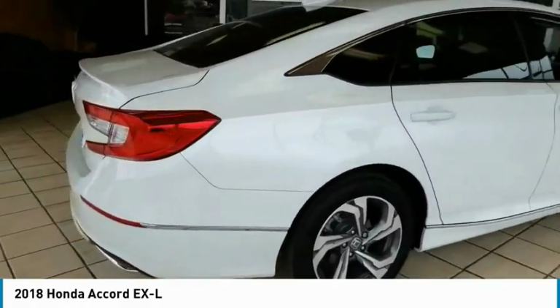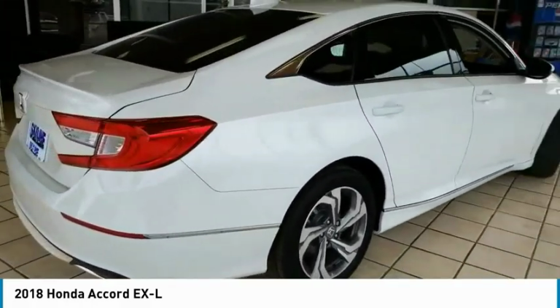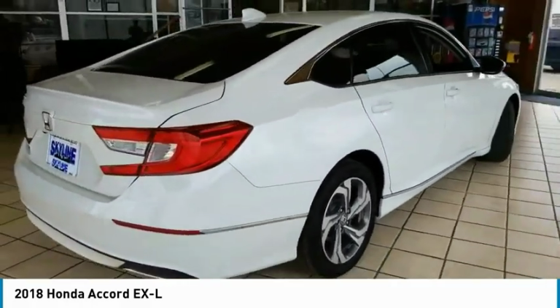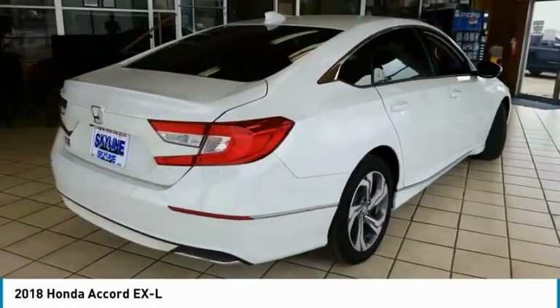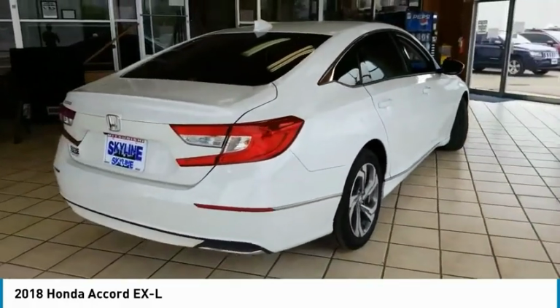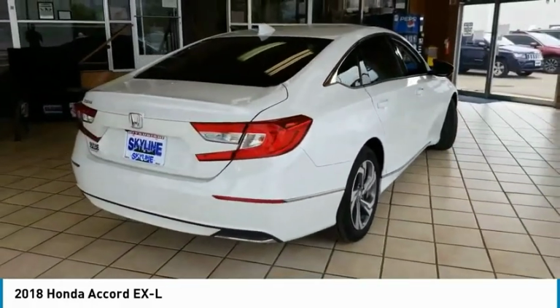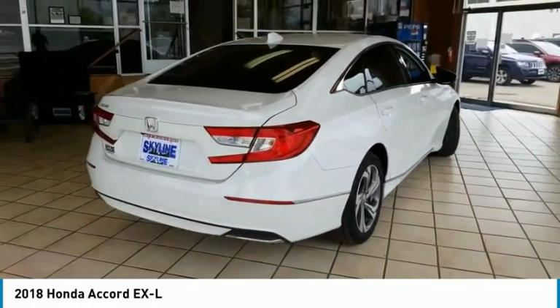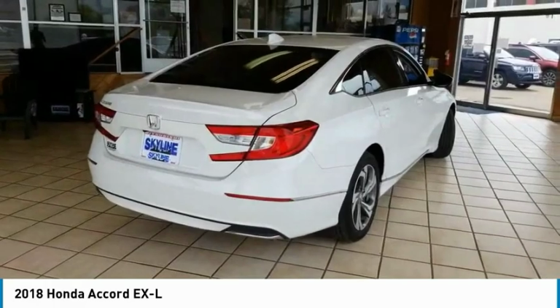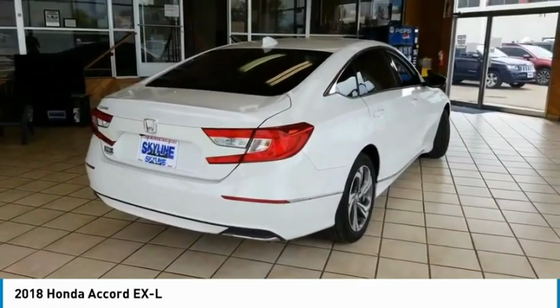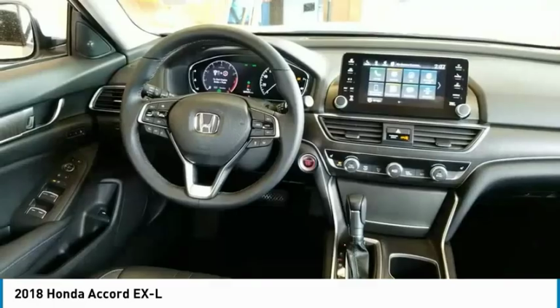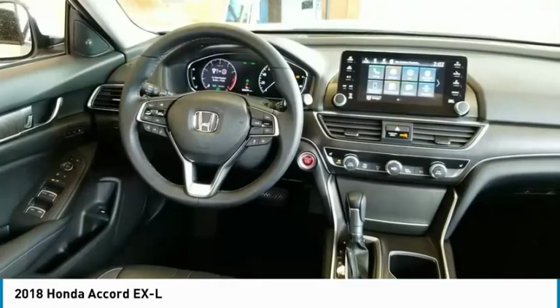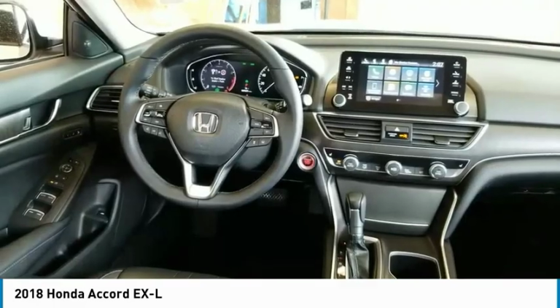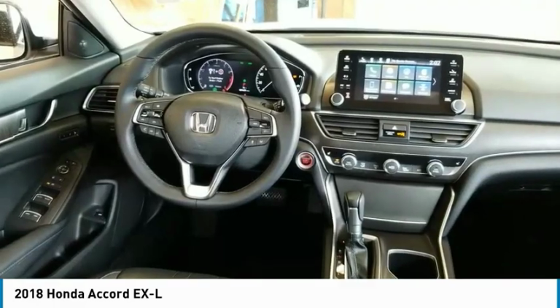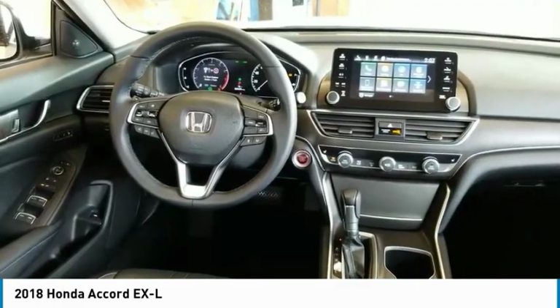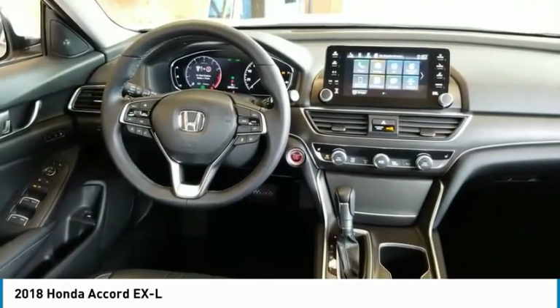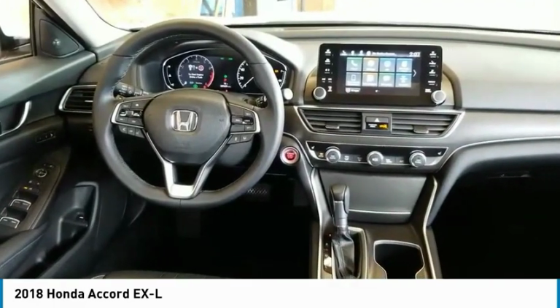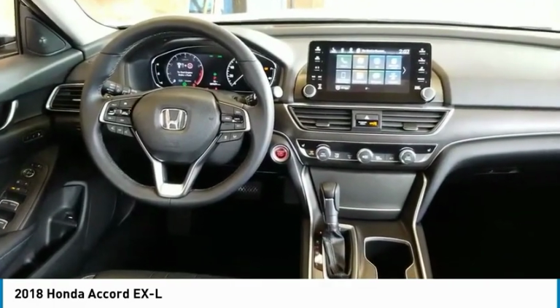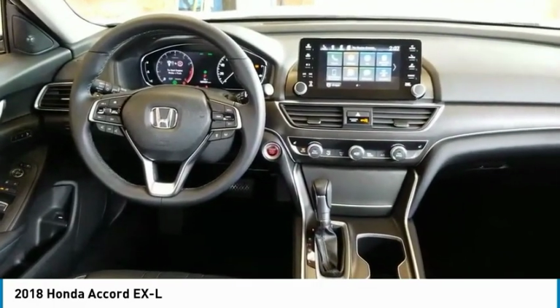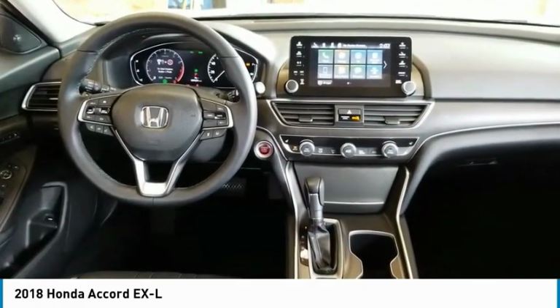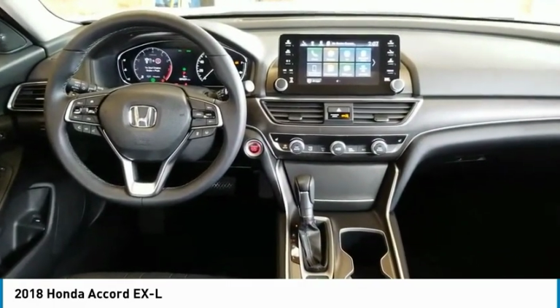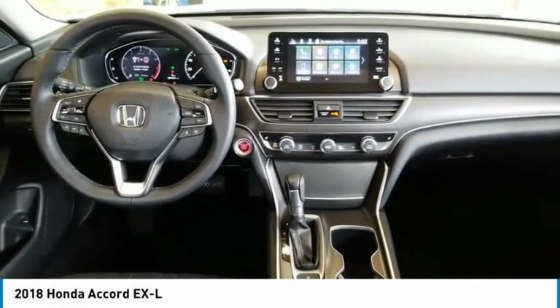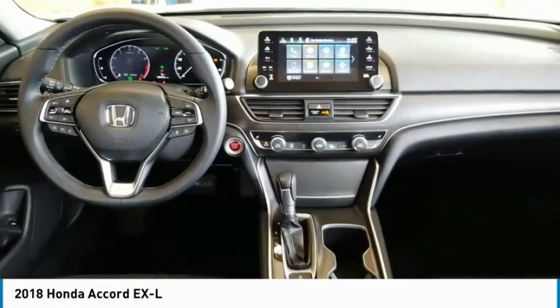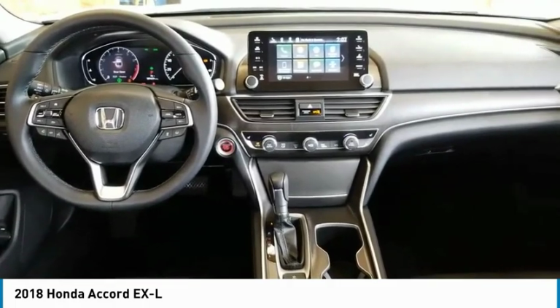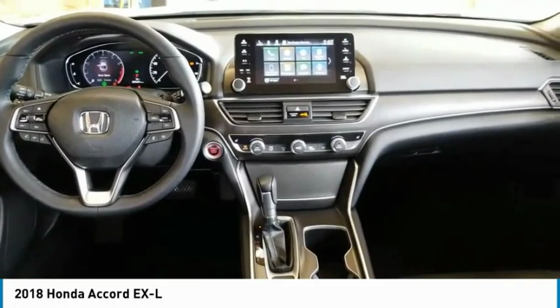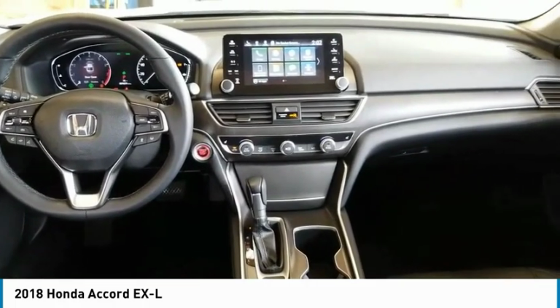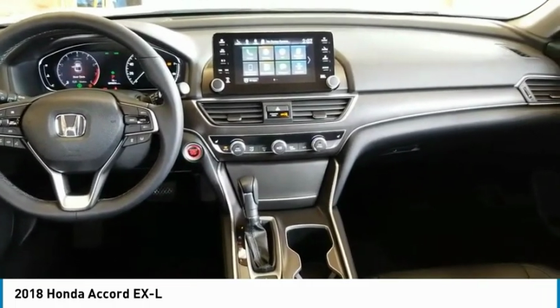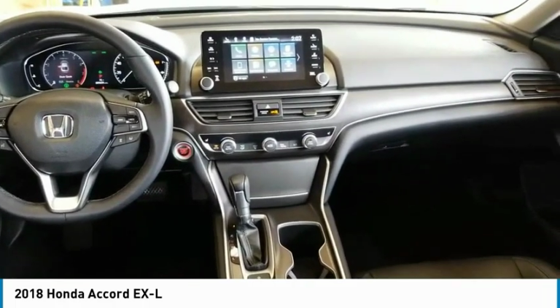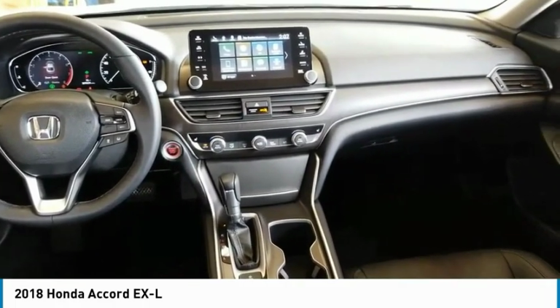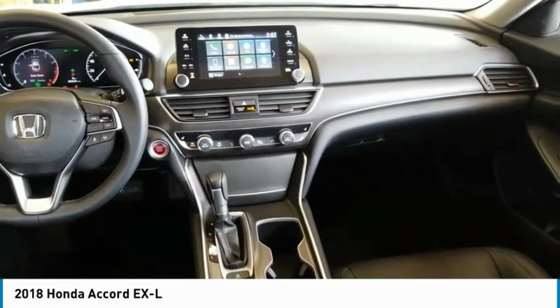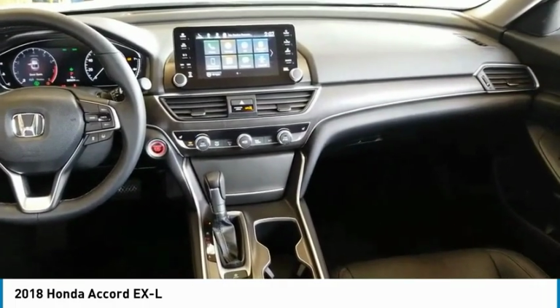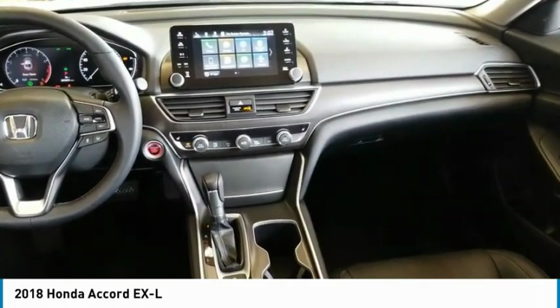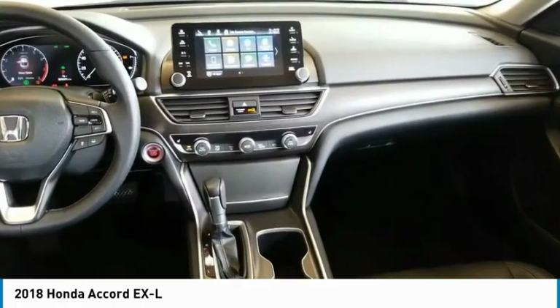This vehicle has less than 10,000 miles. Here are some of this vehicle's great options: stability control, remote power door locks, leather seats, Bluetooth, universal remote transmitter.